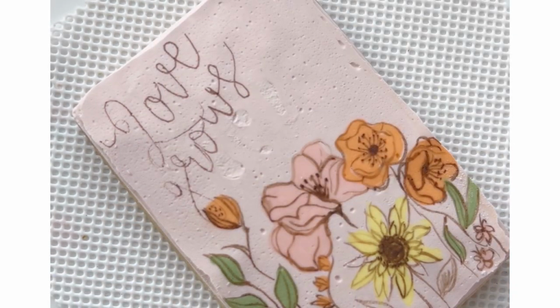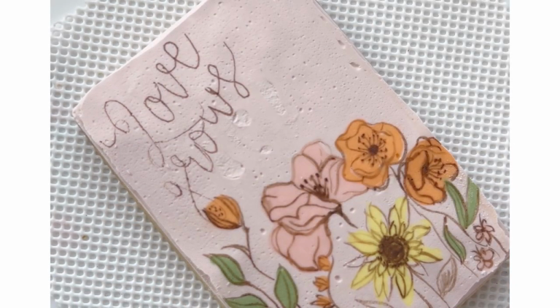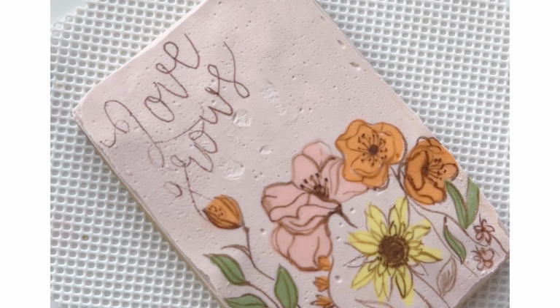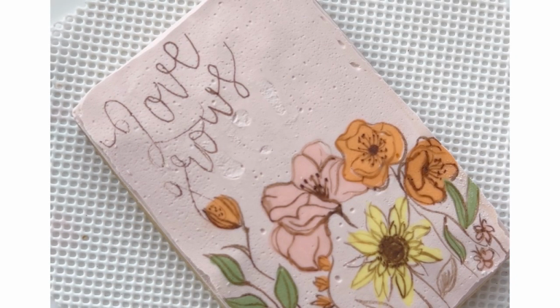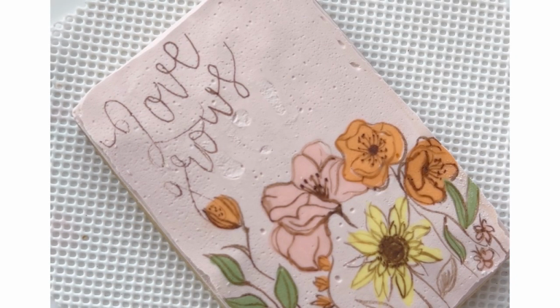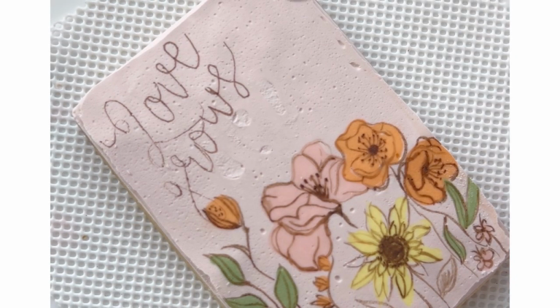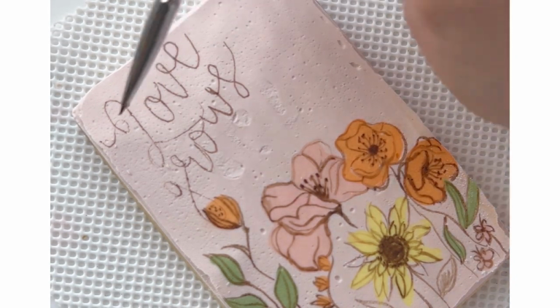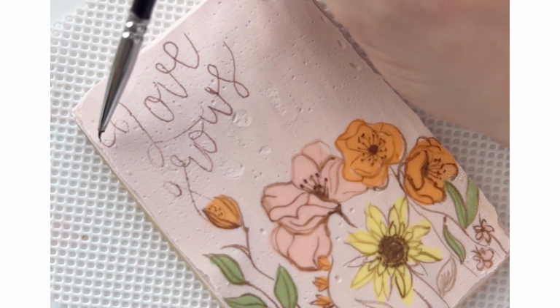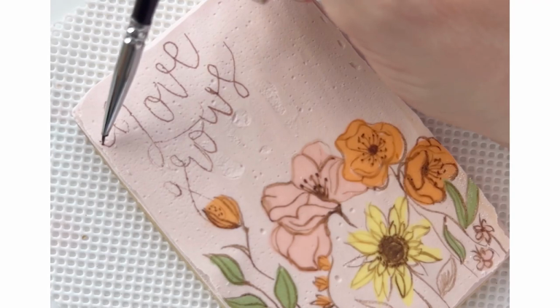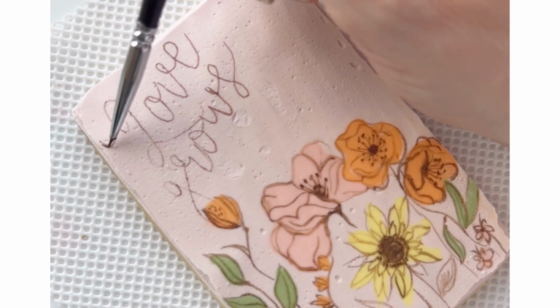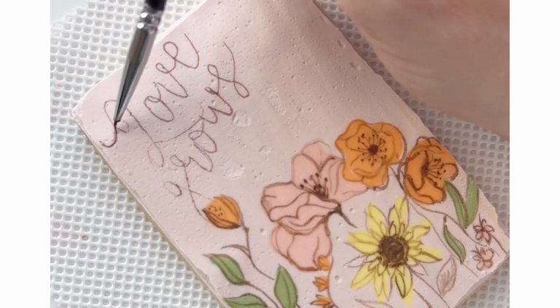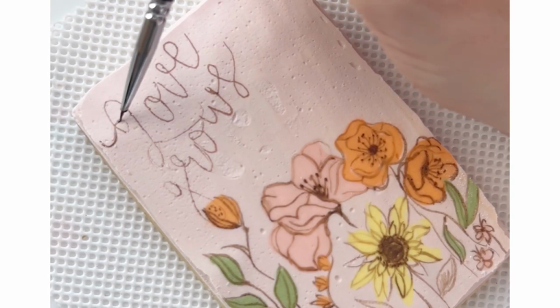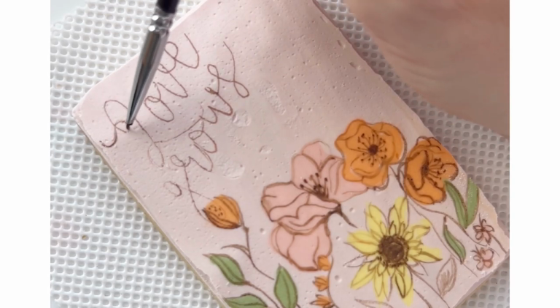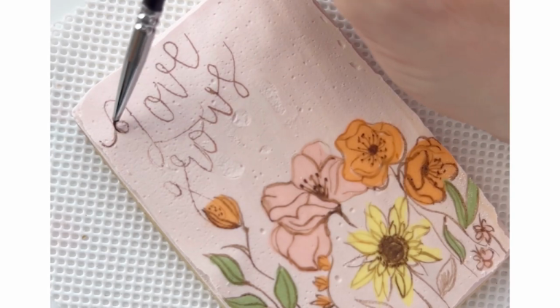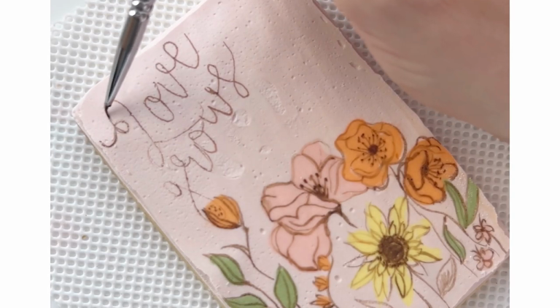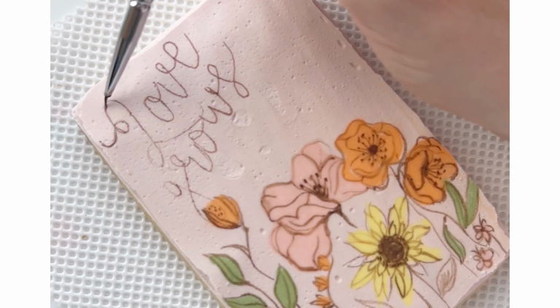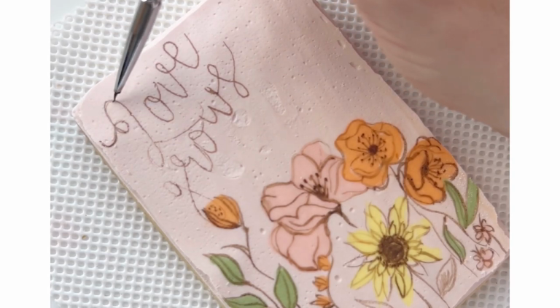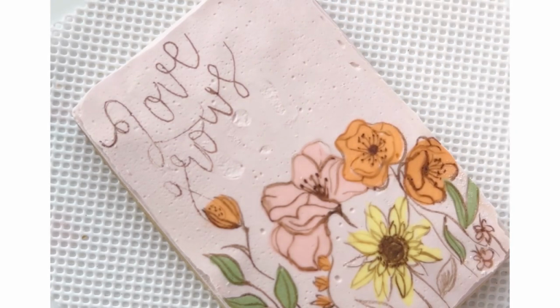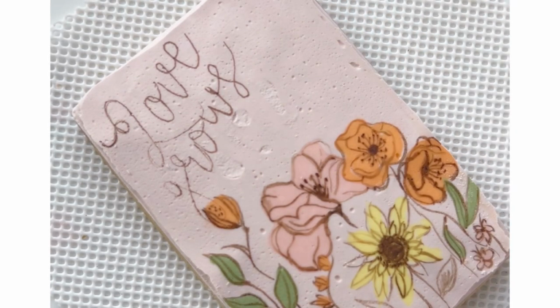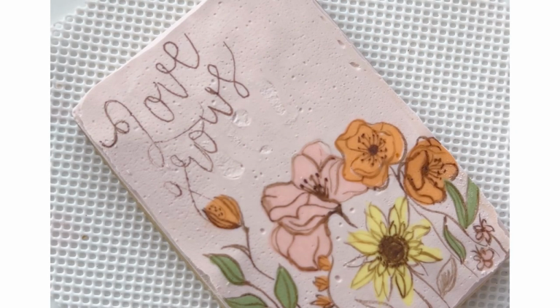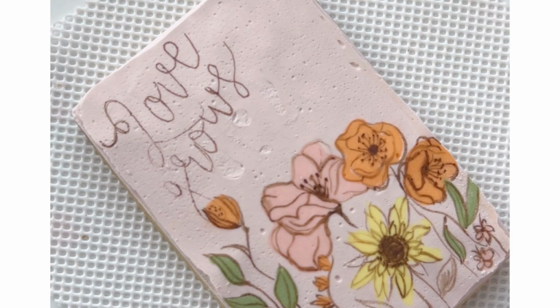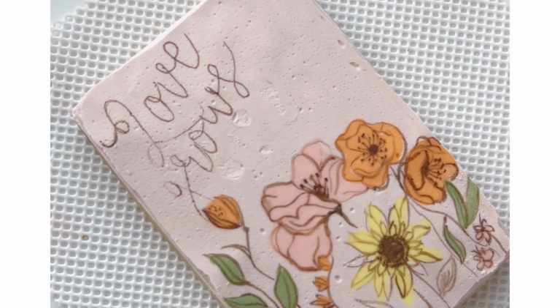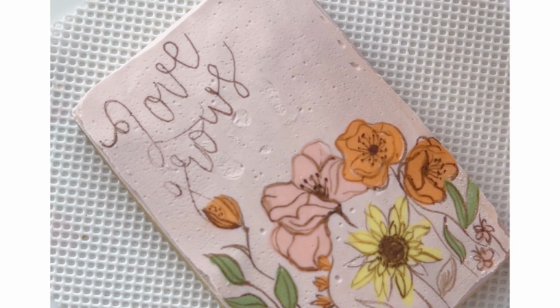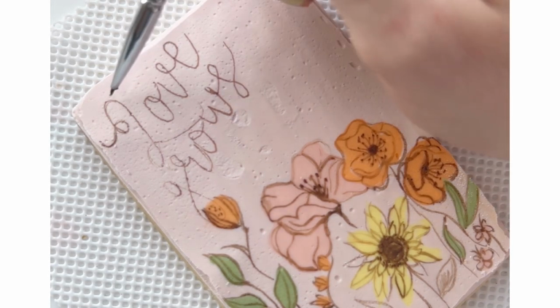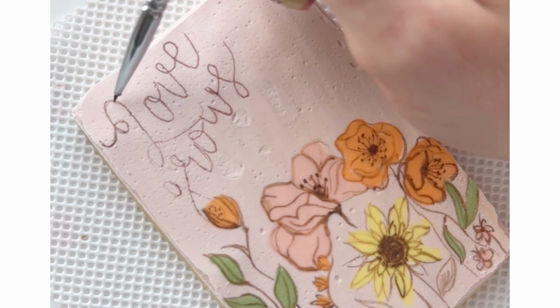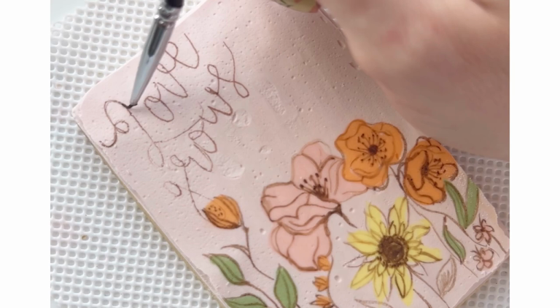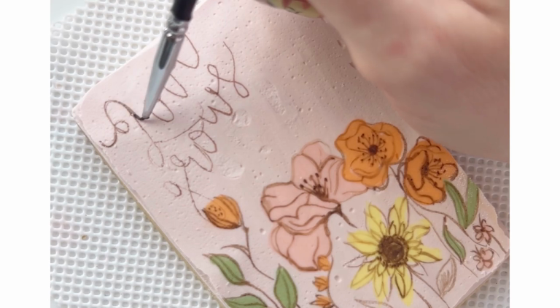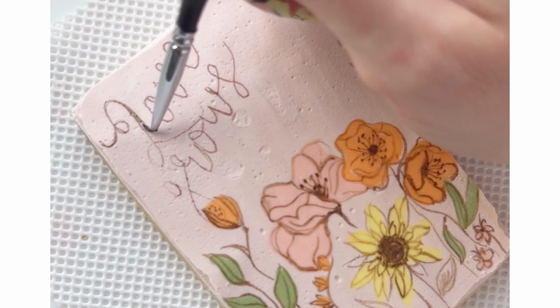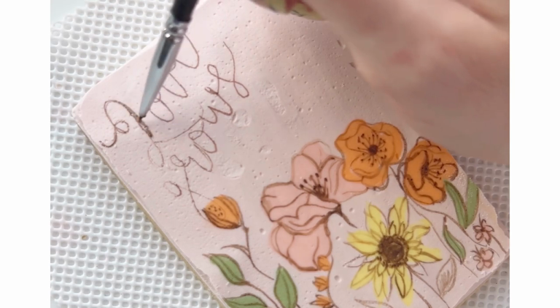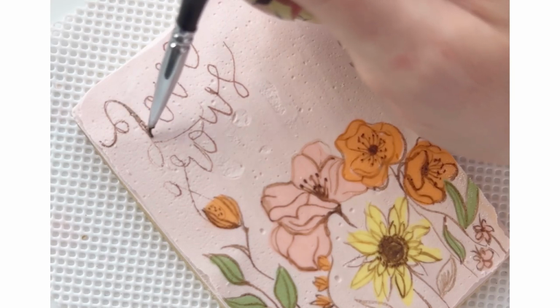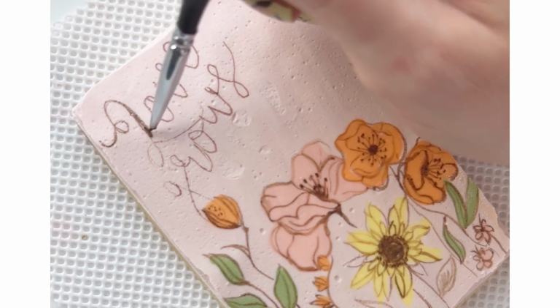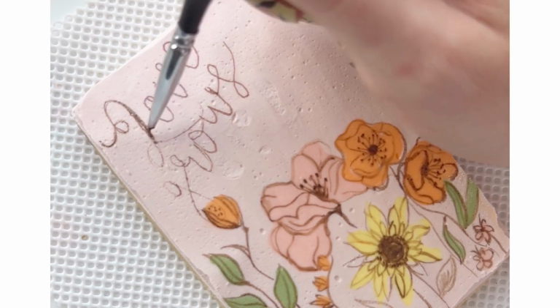Now I'm going back over that with my fine detail brush and the same Sugar Art Elite color brown.